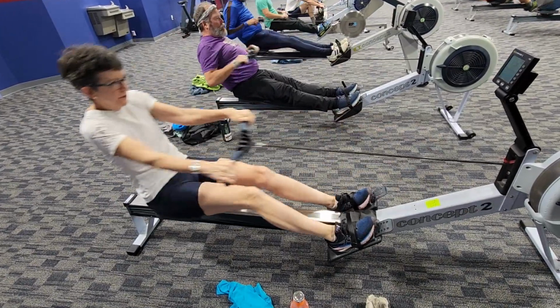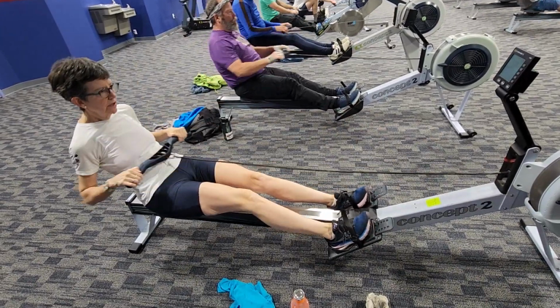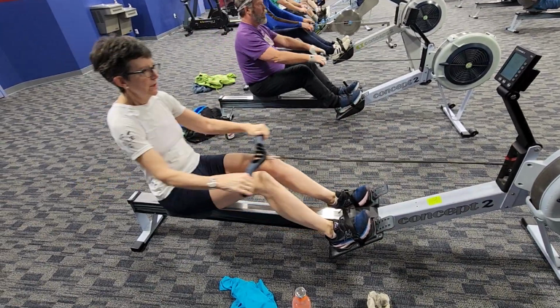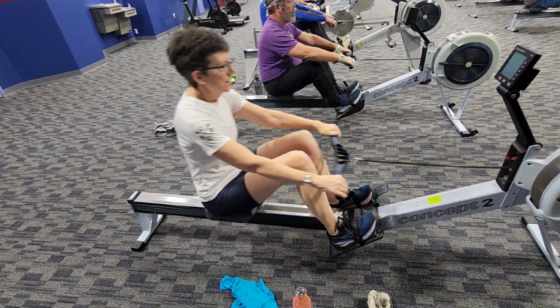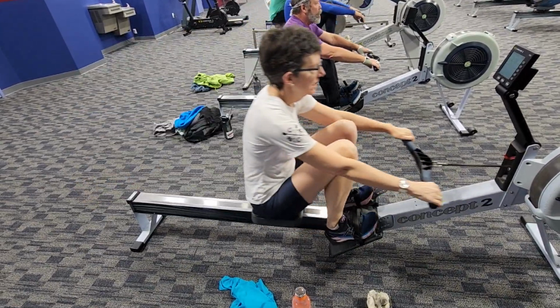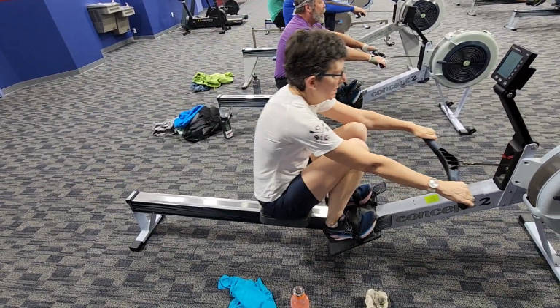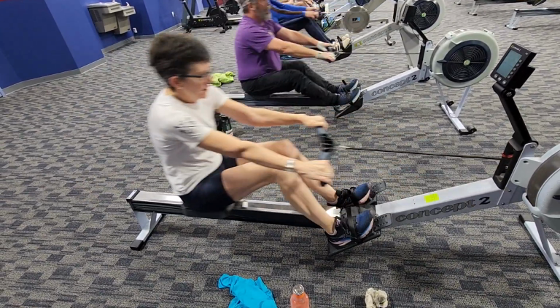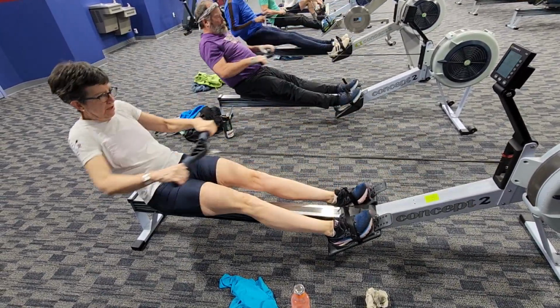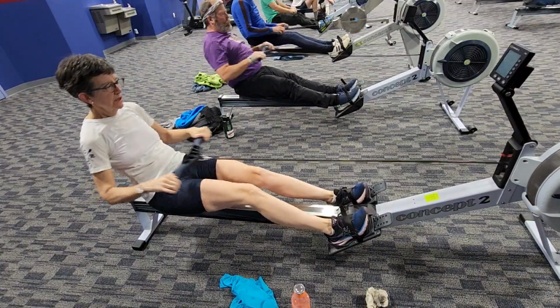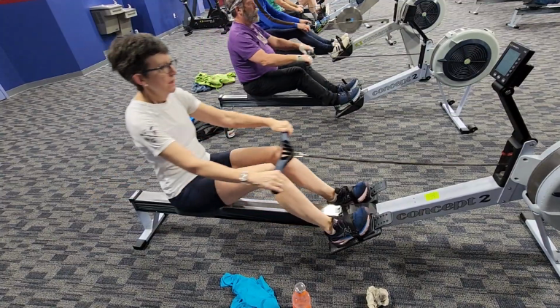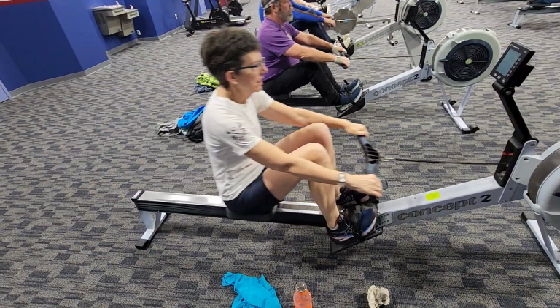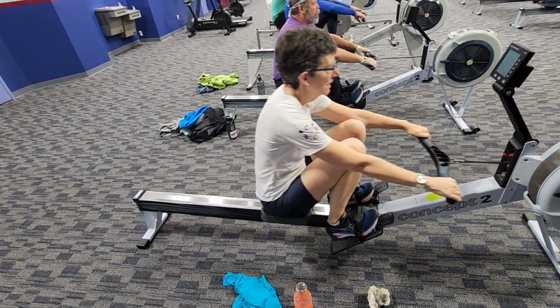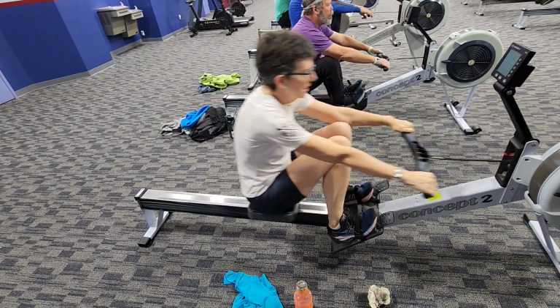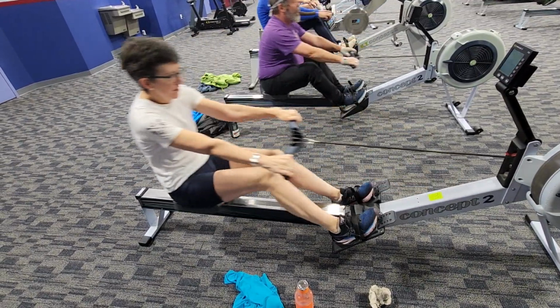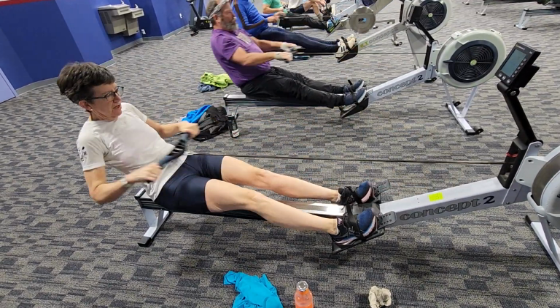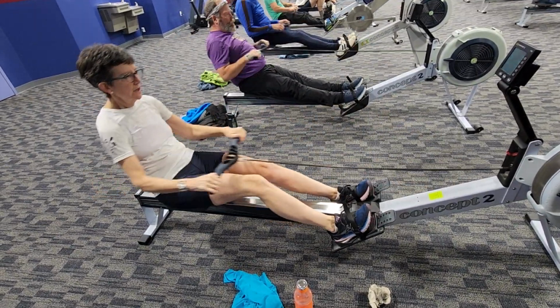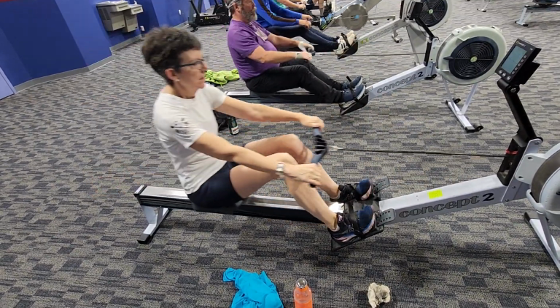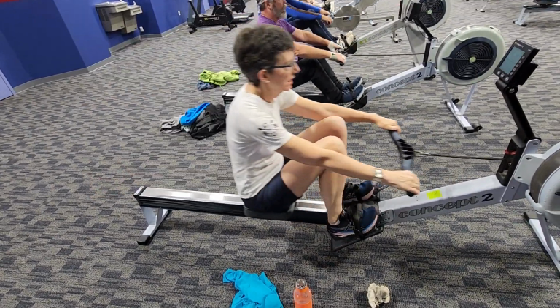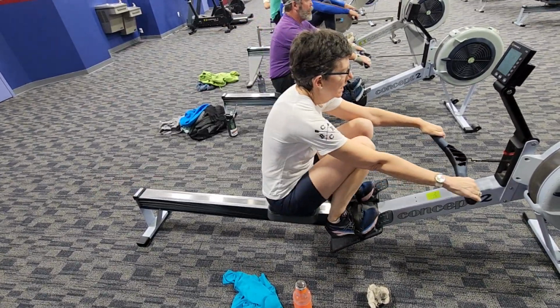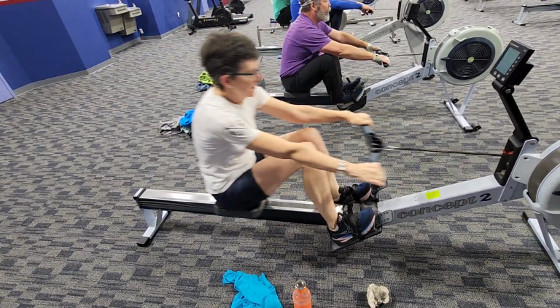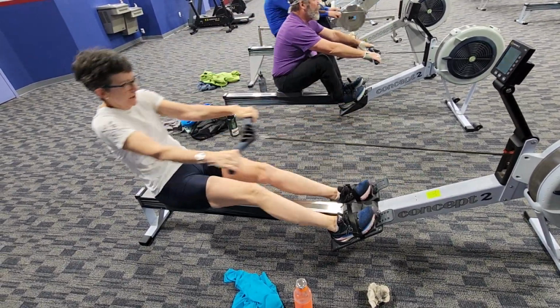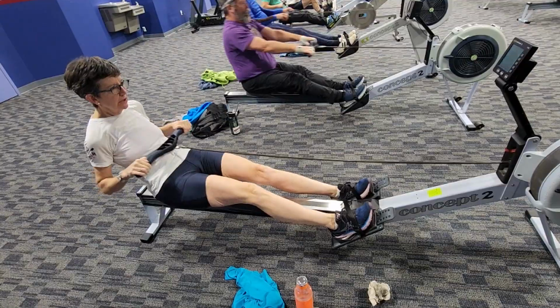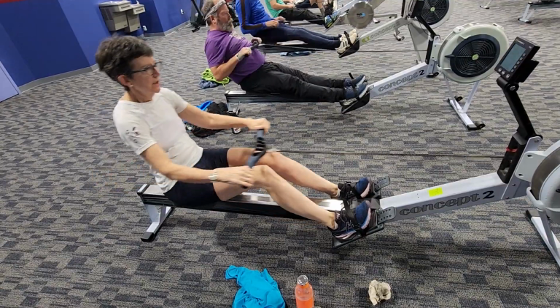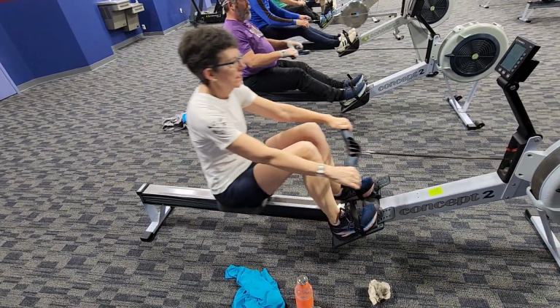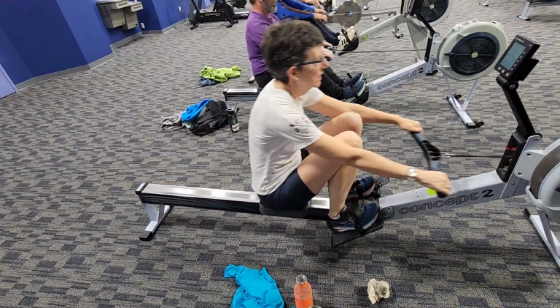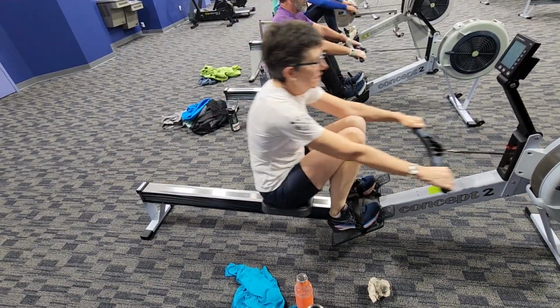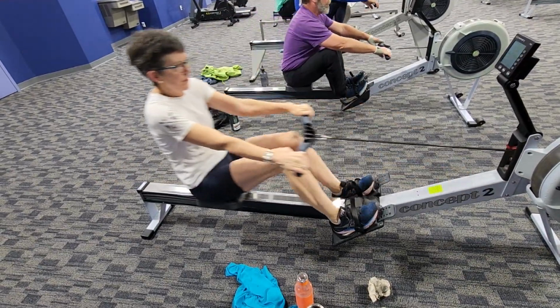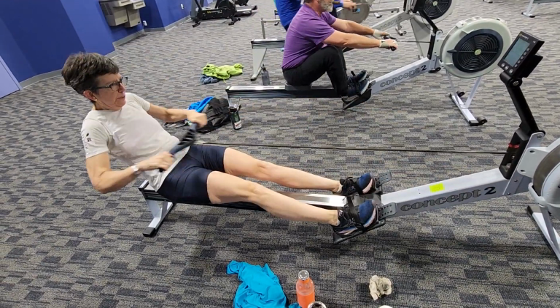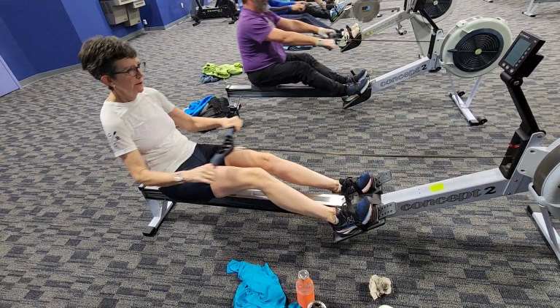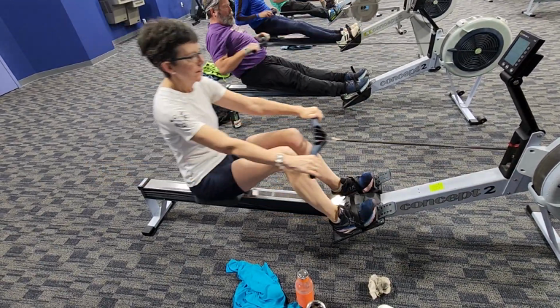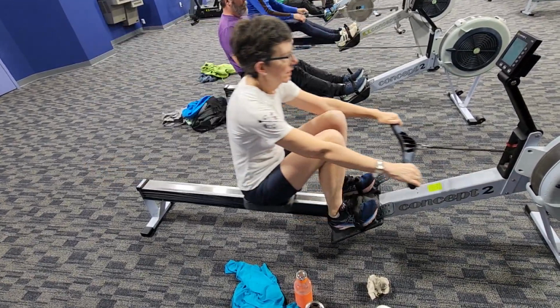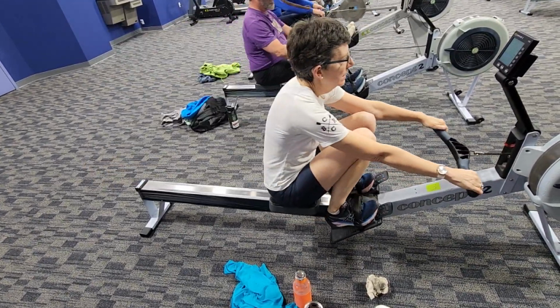Legs and arms out a little bit earlier. Kind of going over the knees with the handle as the knees are coming up. I want to see that handle over the shins before the knees come up.